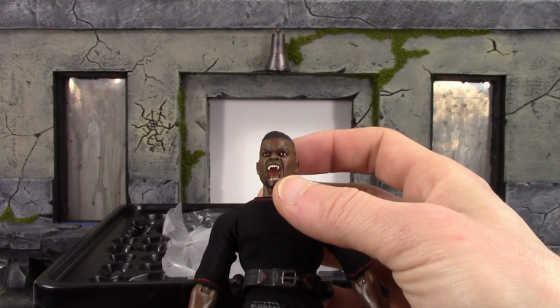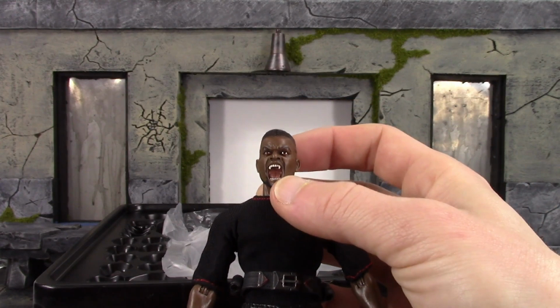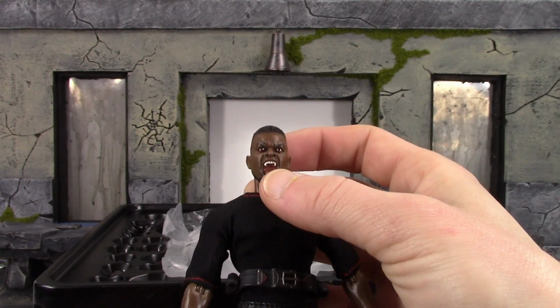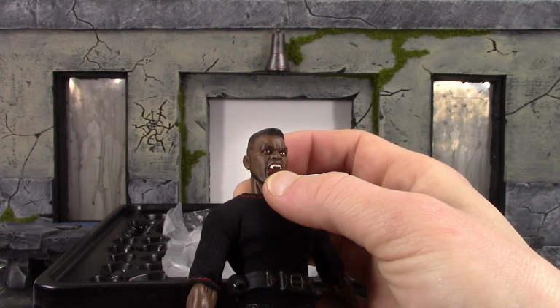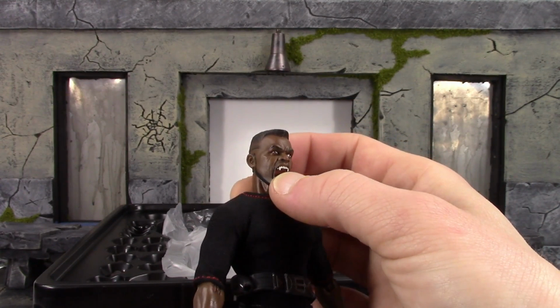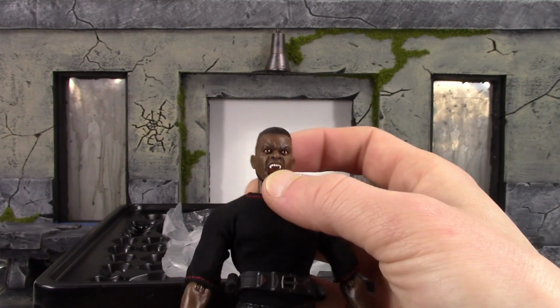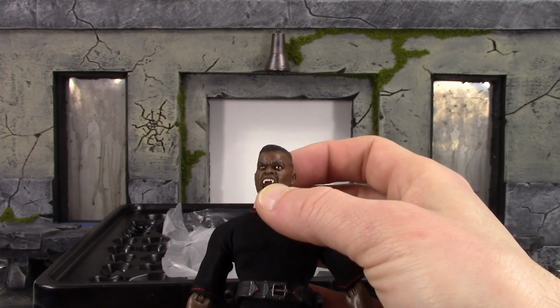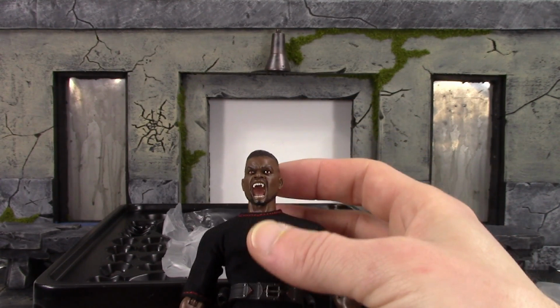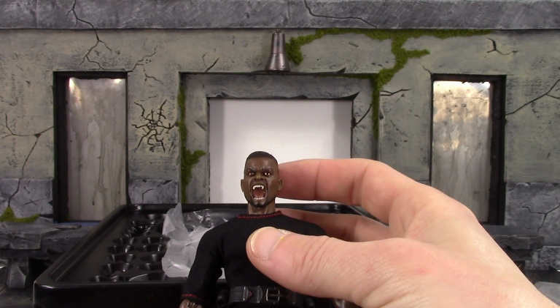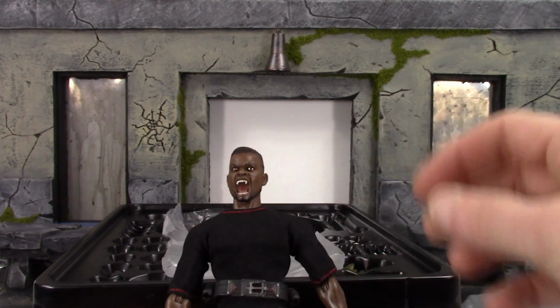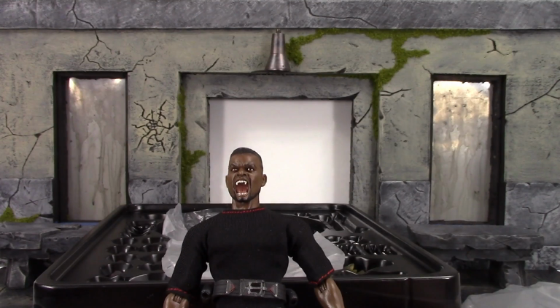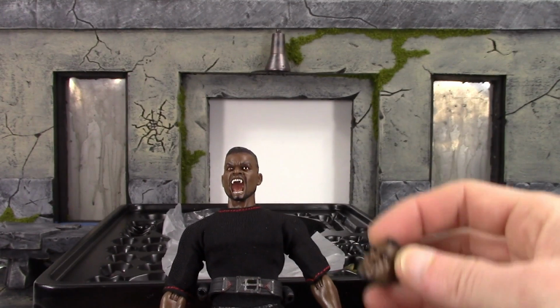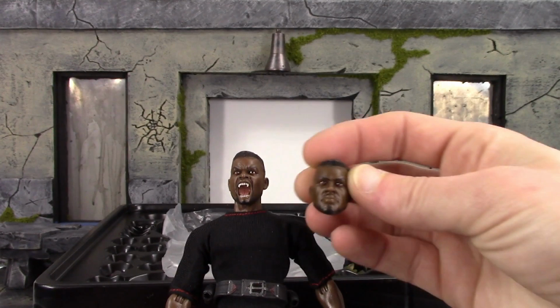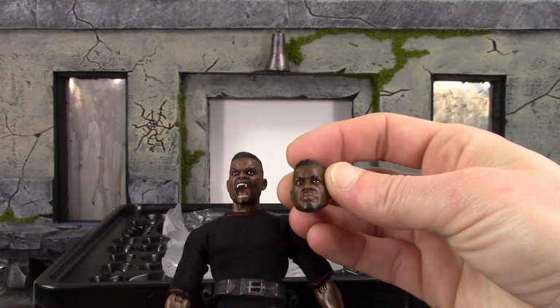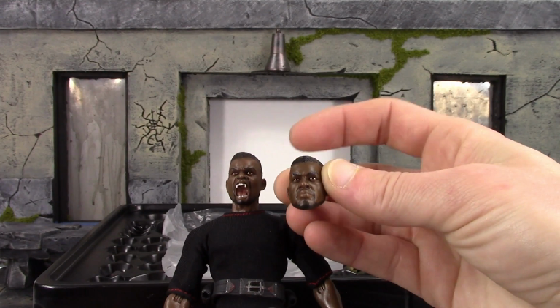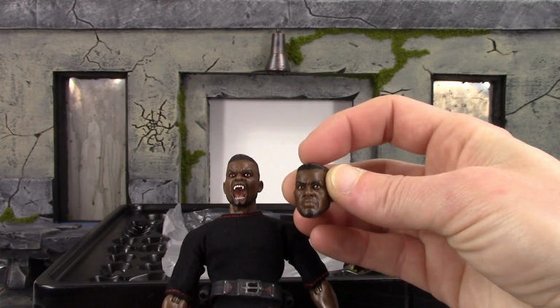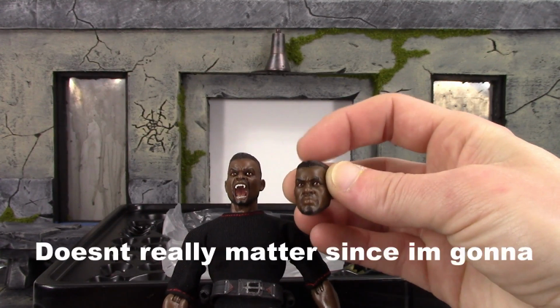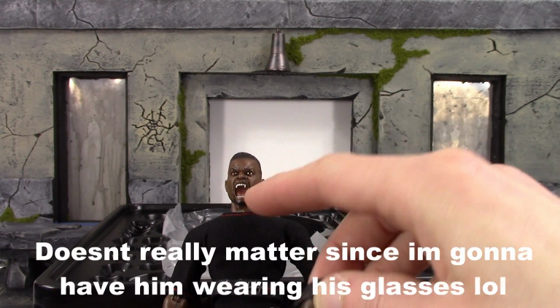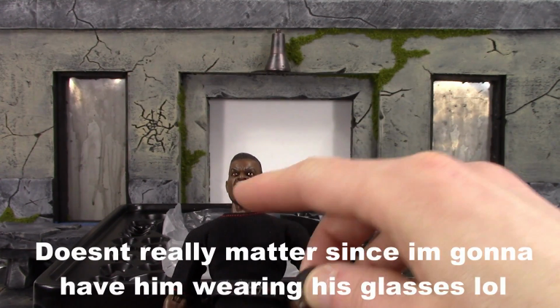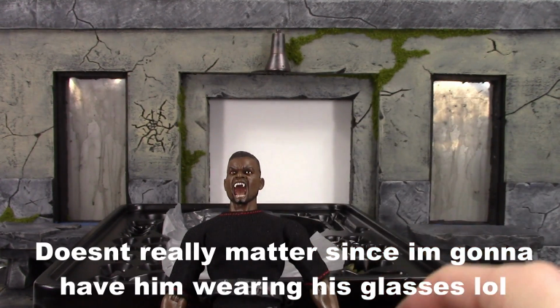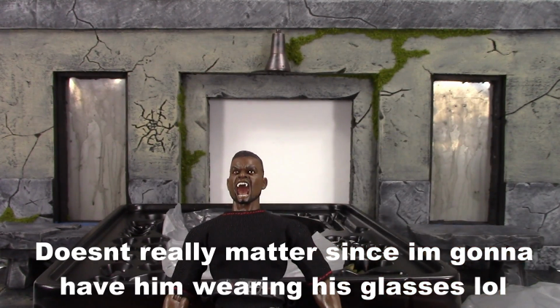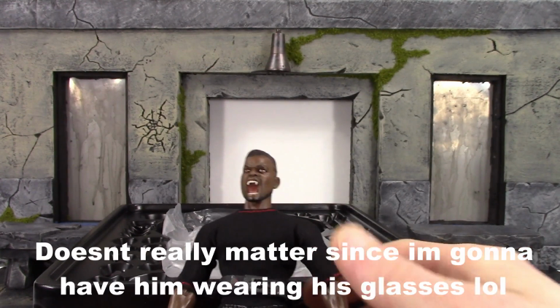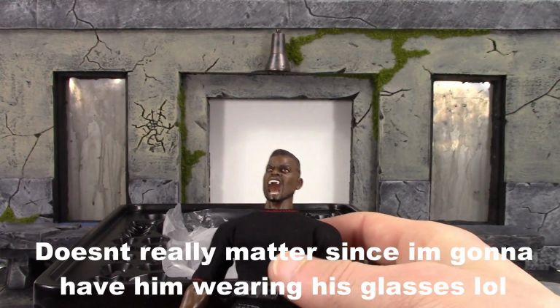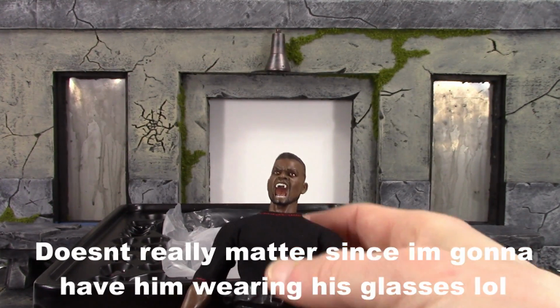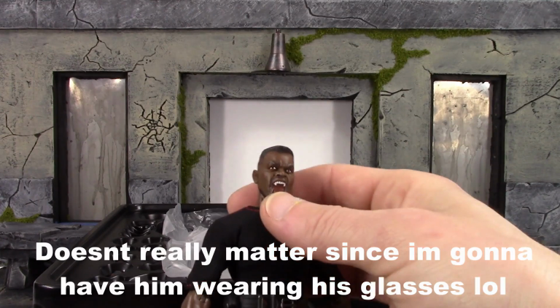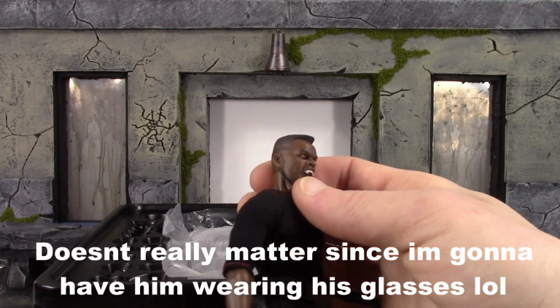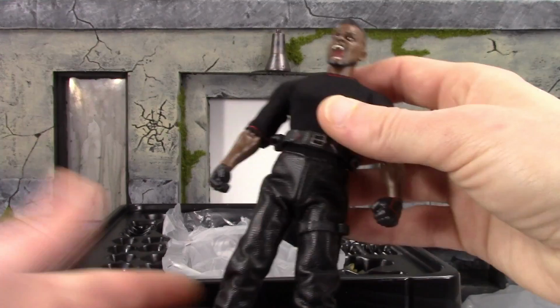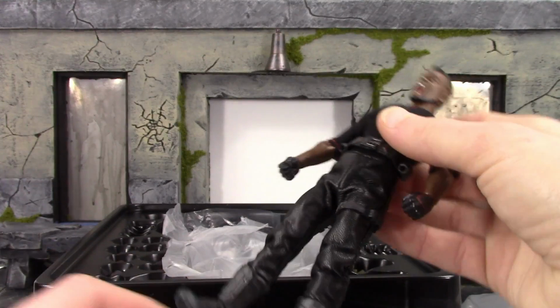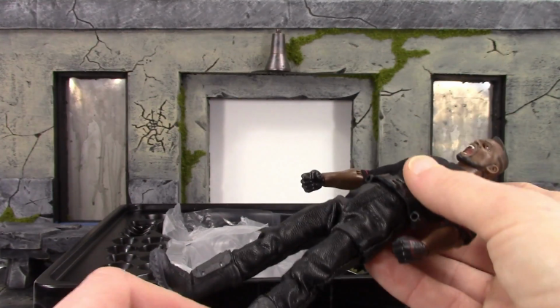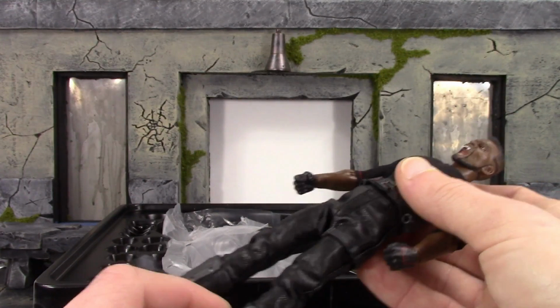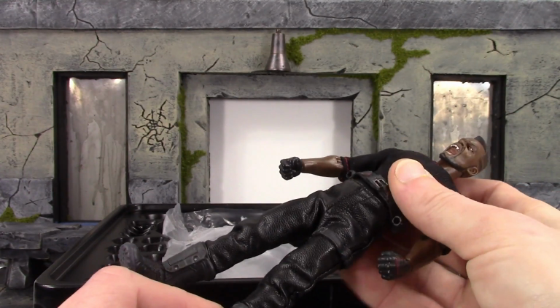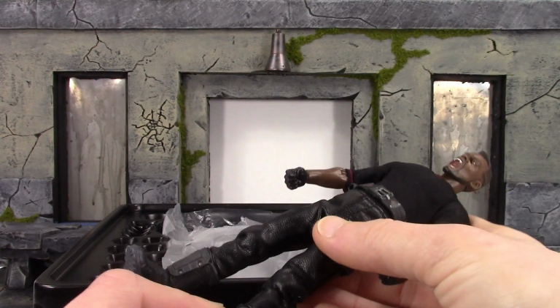The eyes look a little off — they're kind of derpy on this one. The eyes look good on this head but not on this one. The figure itself looks pretty cool though.